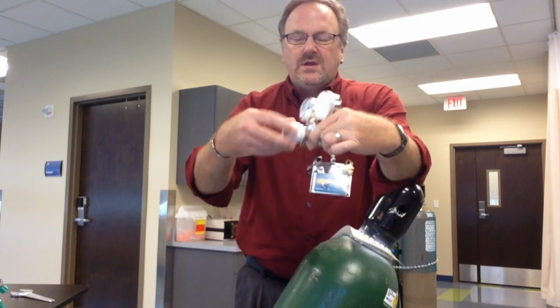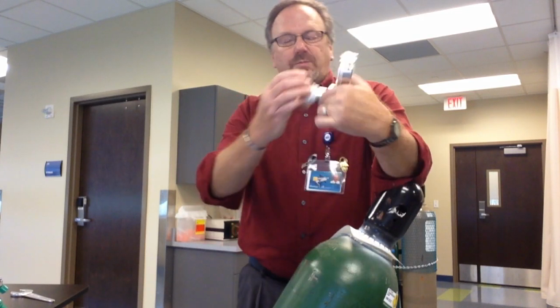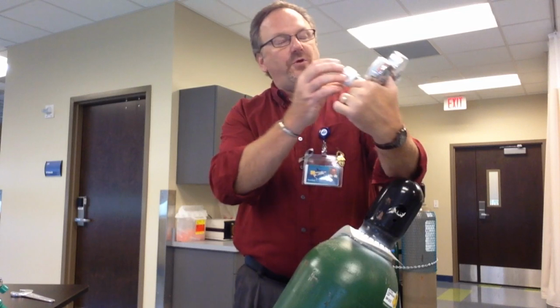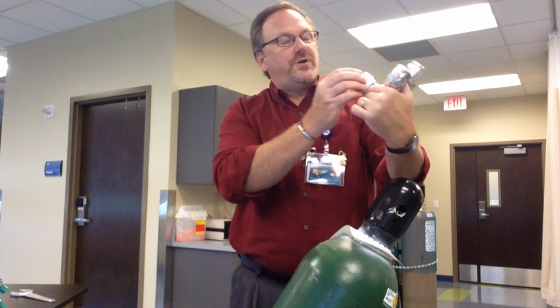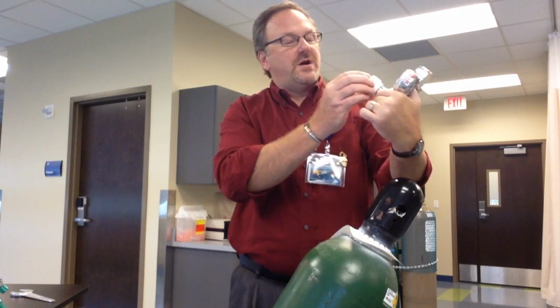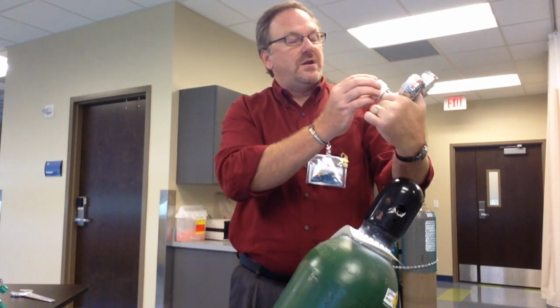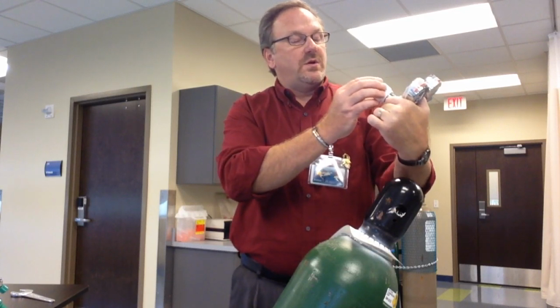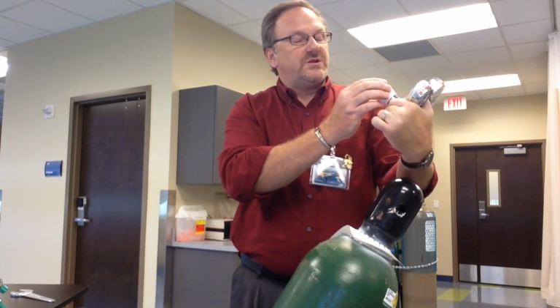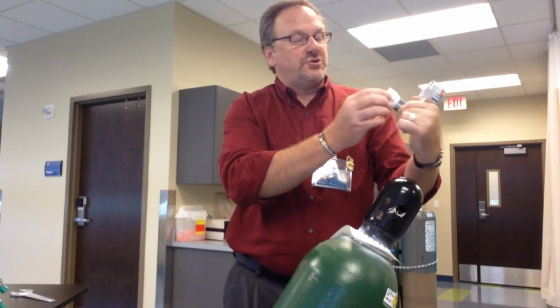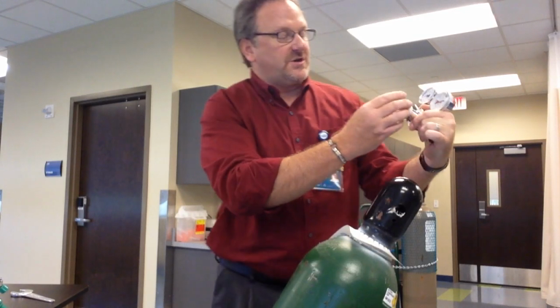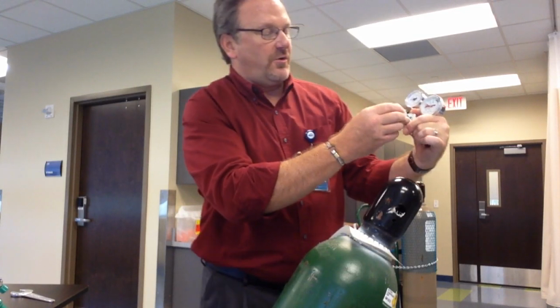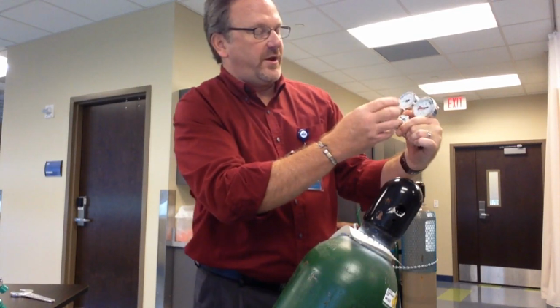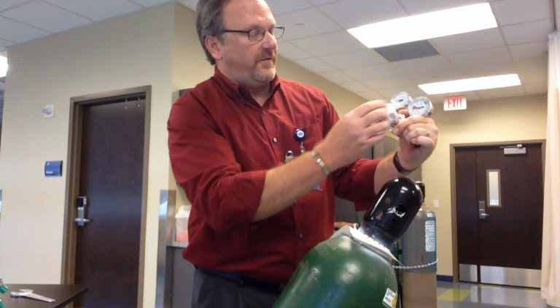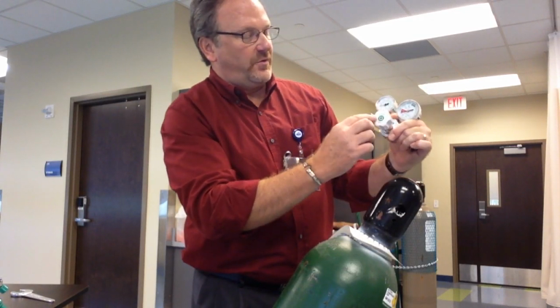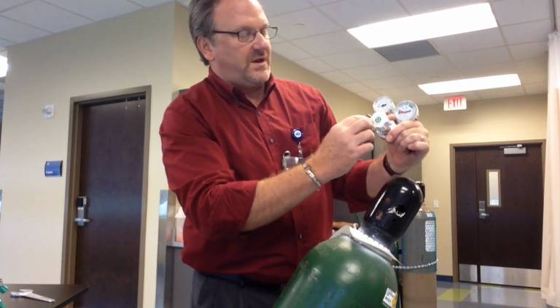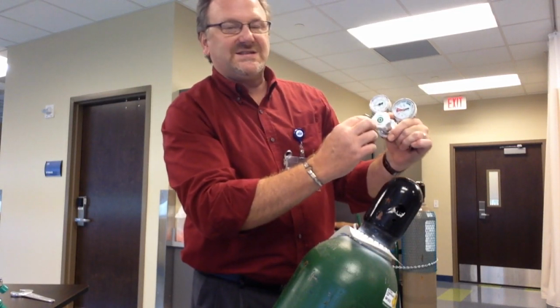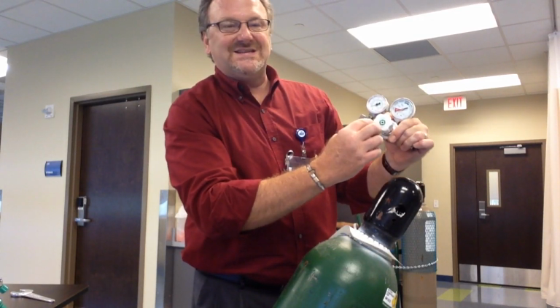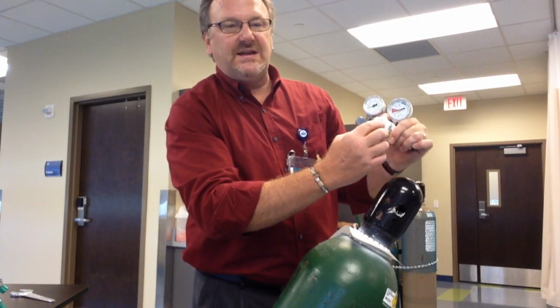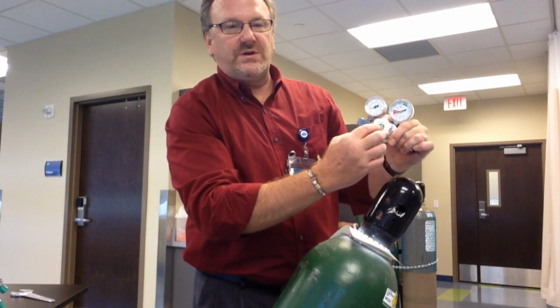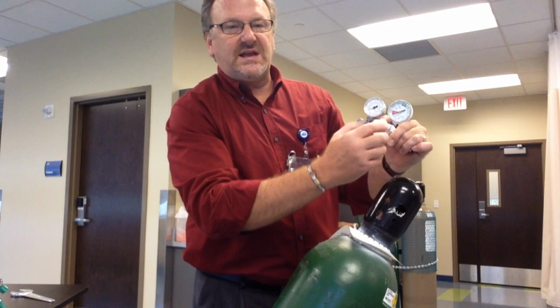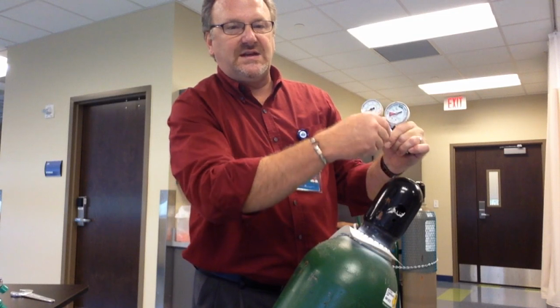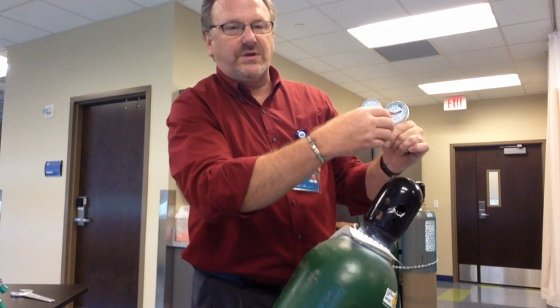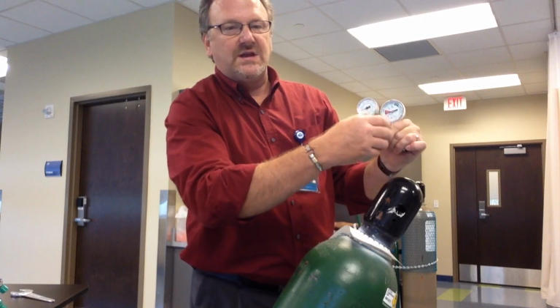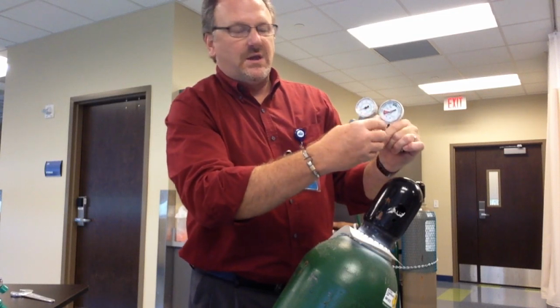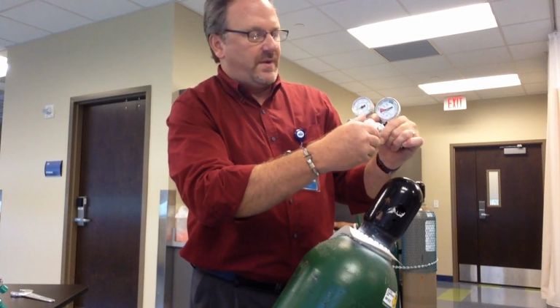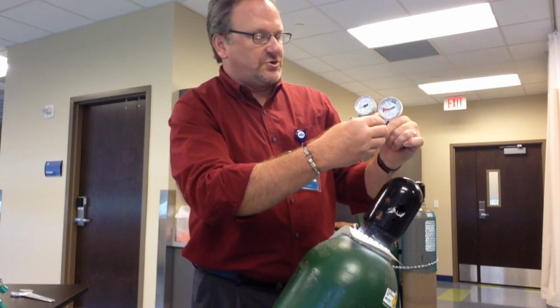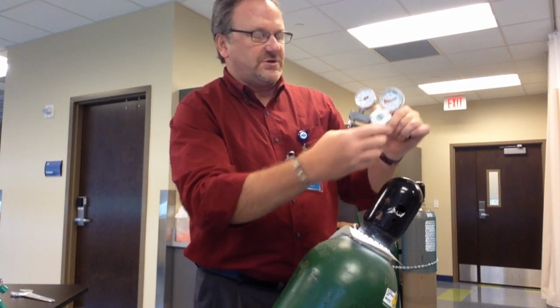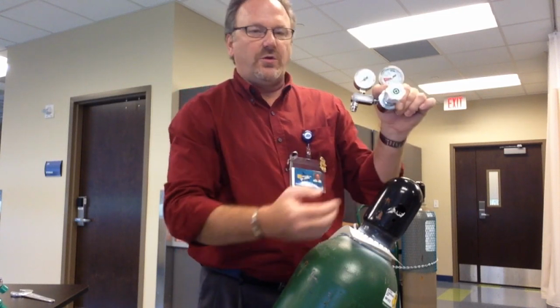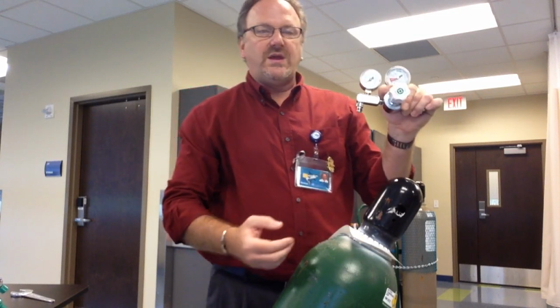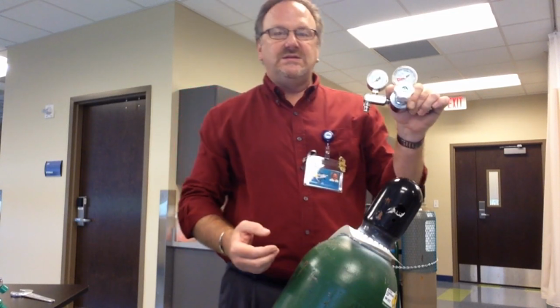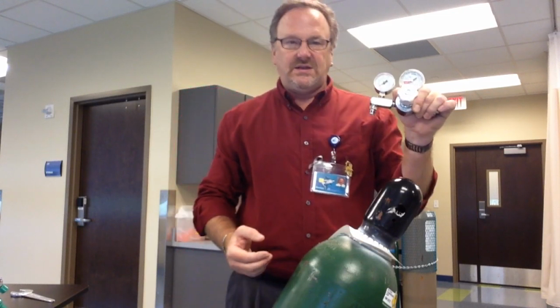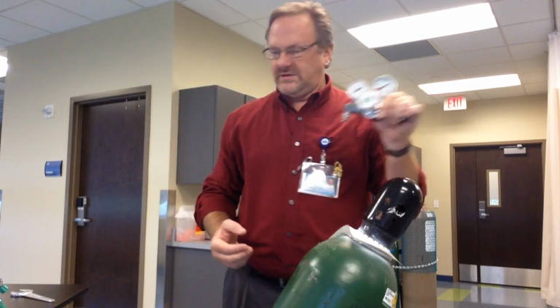Before you put it on, you want to make sure it's all the way off. If you read it, it says increase and decrease. You want to make sure it's all the way decreased.